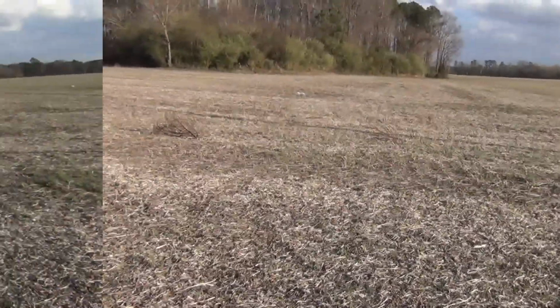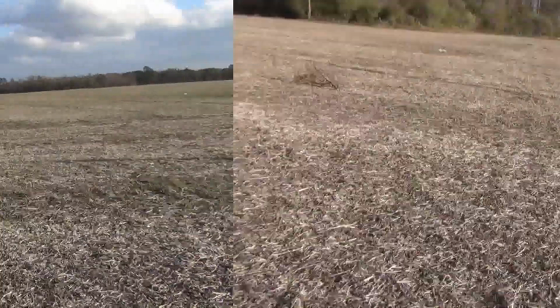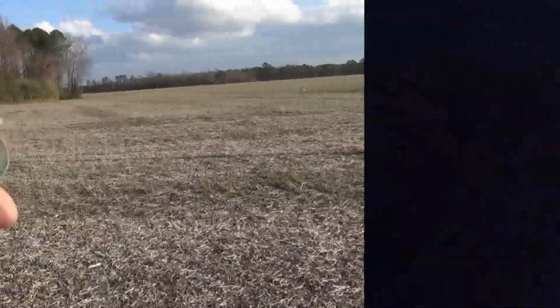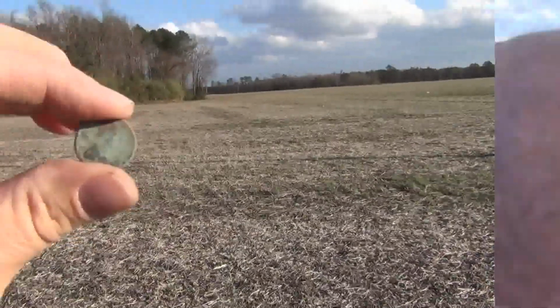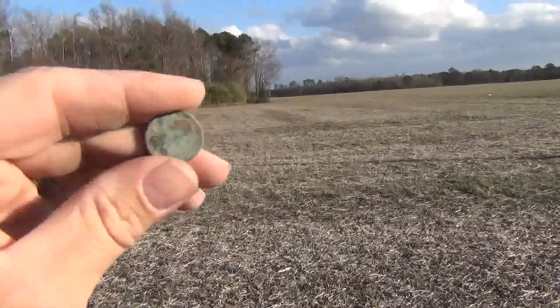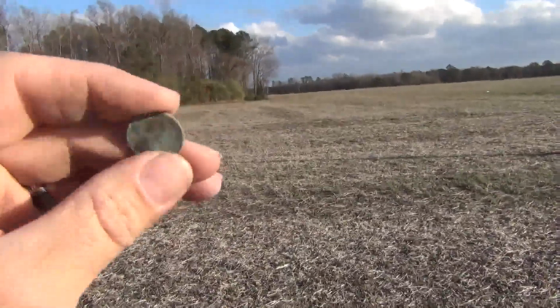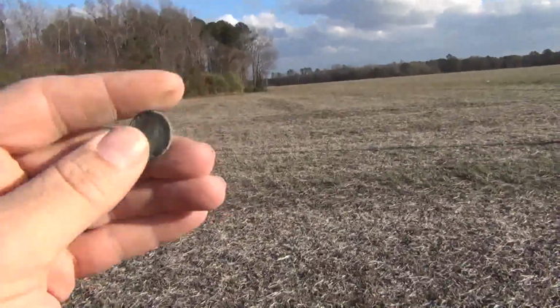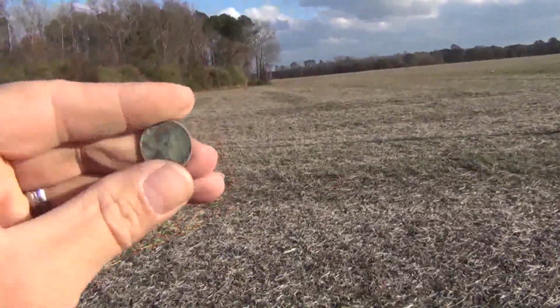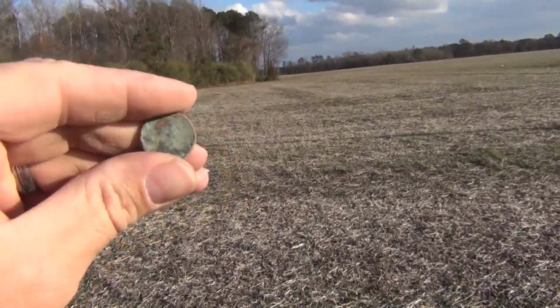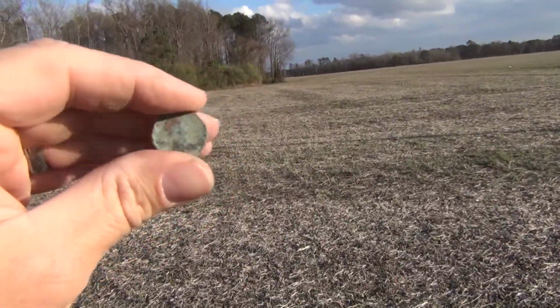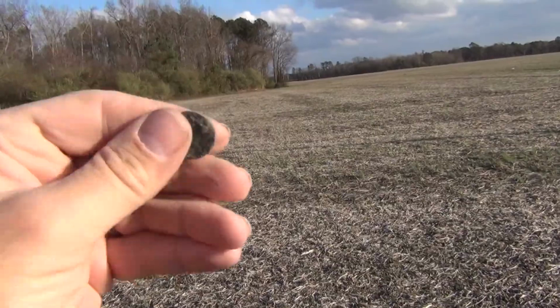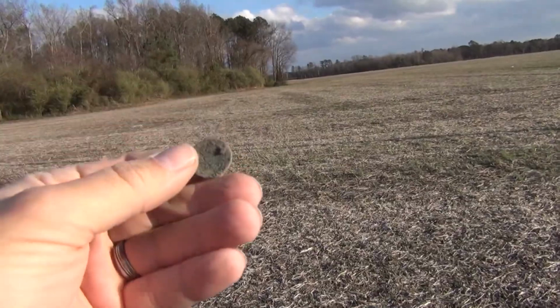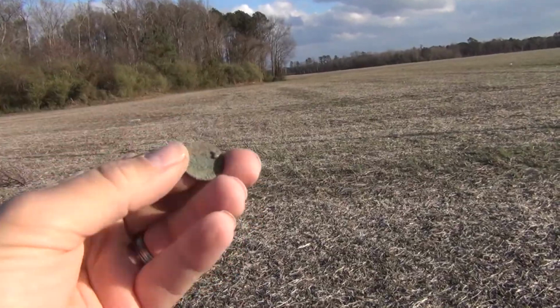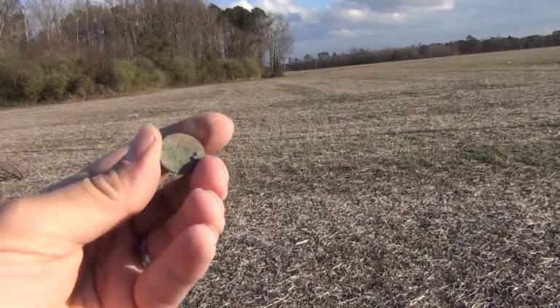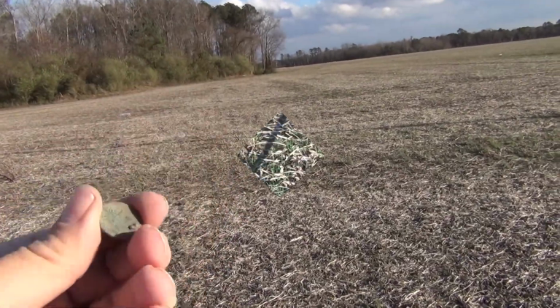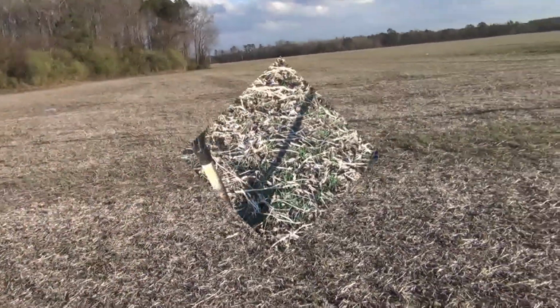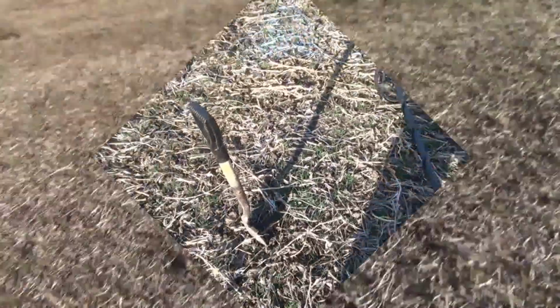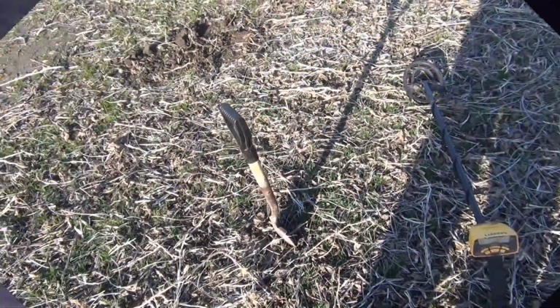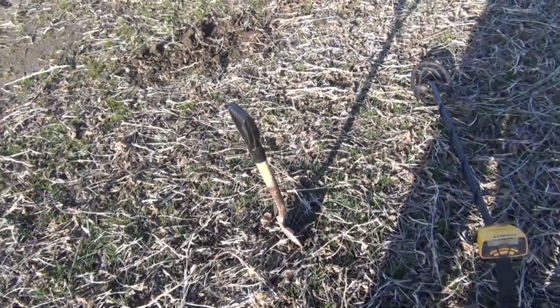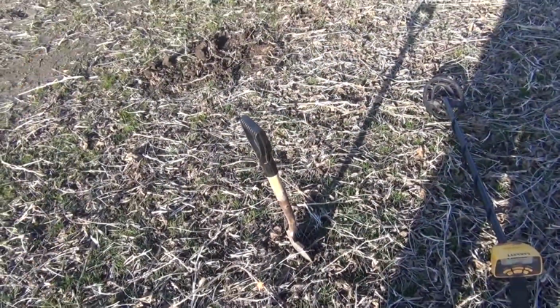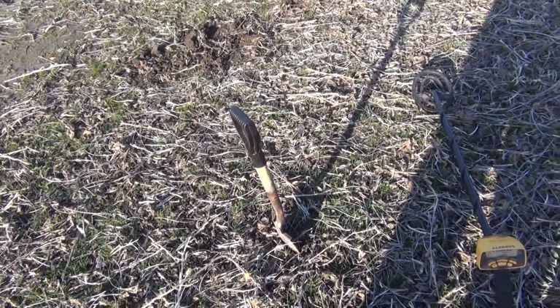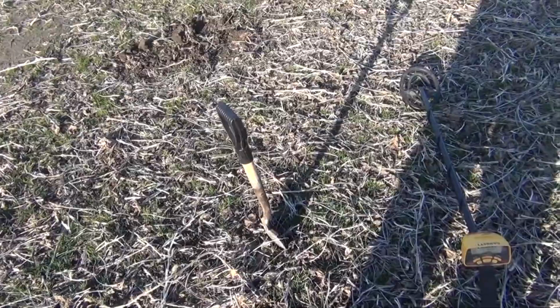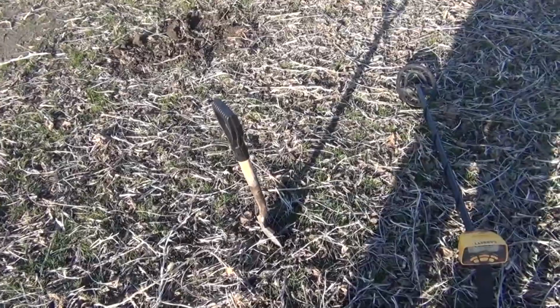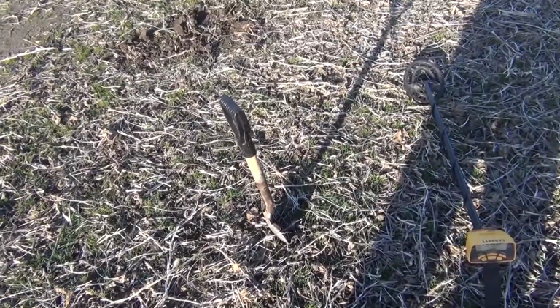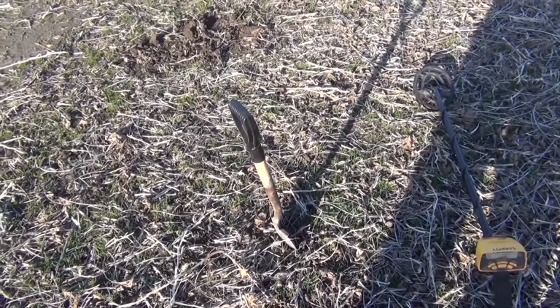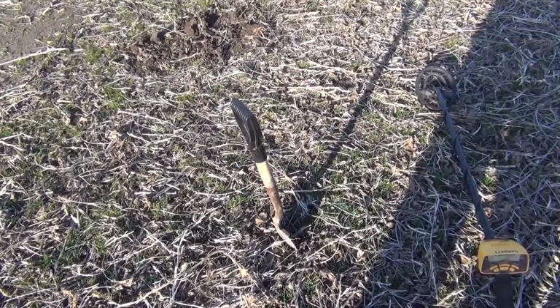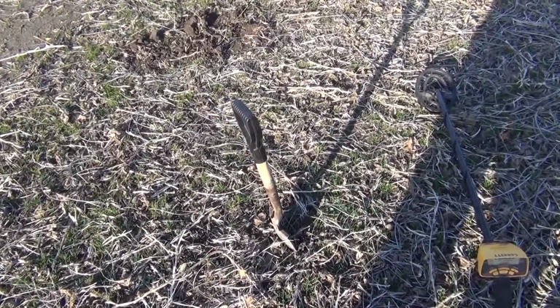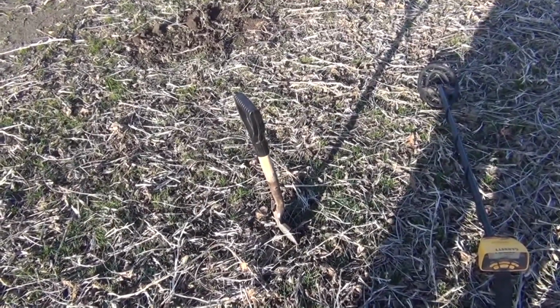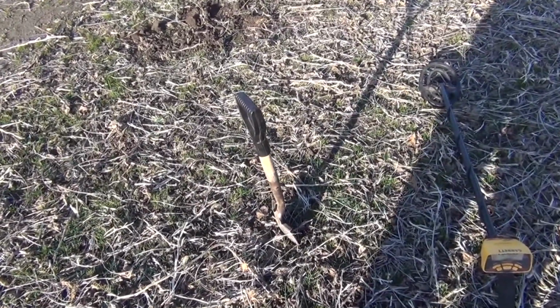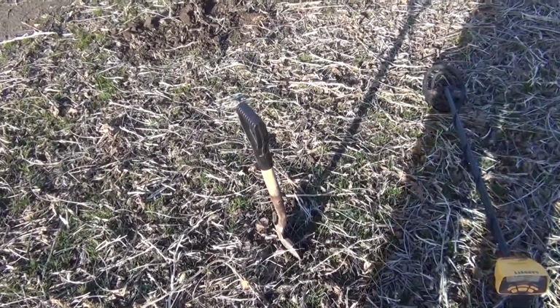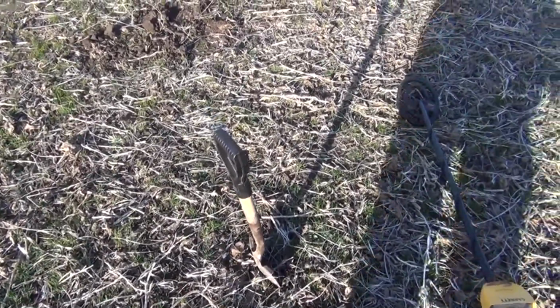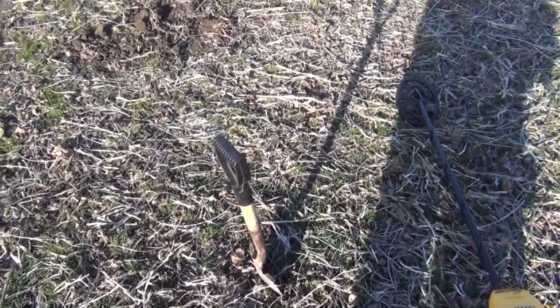Well, looks like it's a wheat penny — still too crusty to get a date on, but I'll take it. This next hole came up as a really good penny signal, so let's set the camera down and see what we've got.